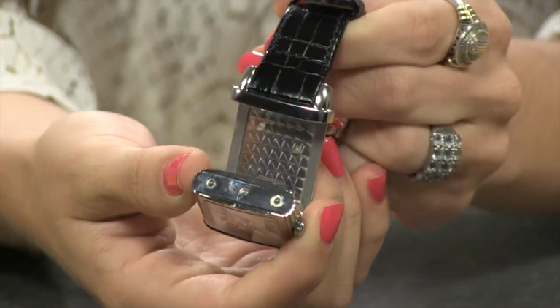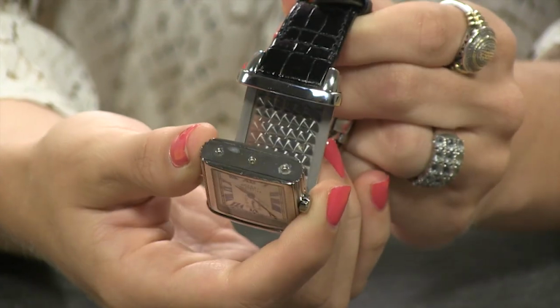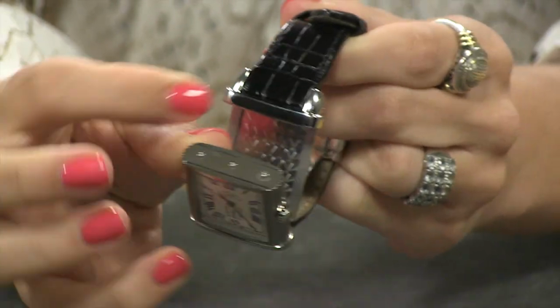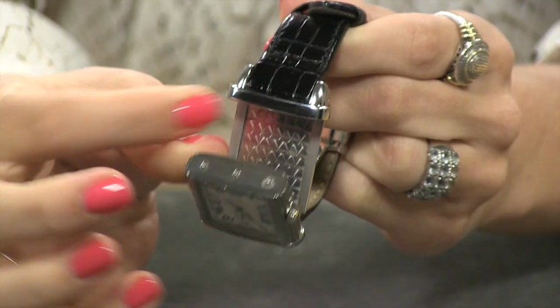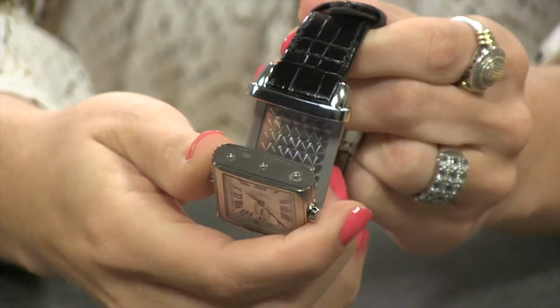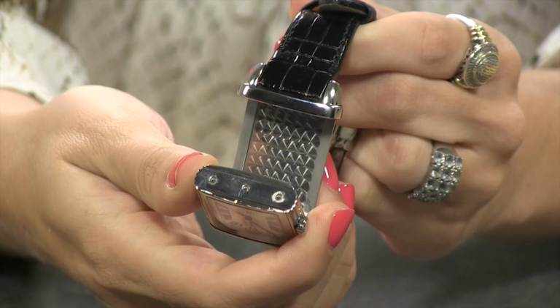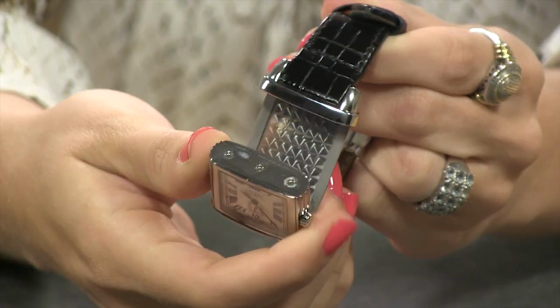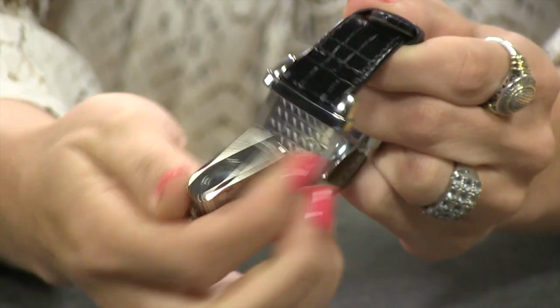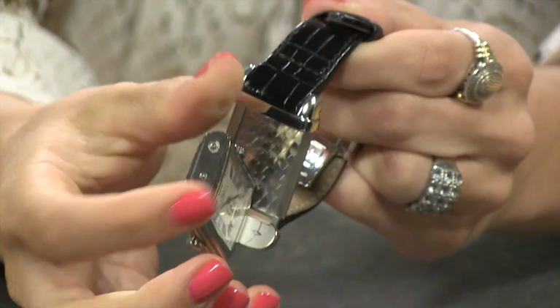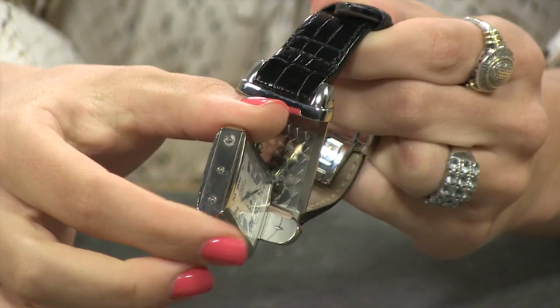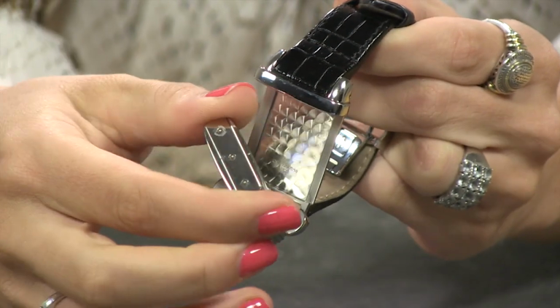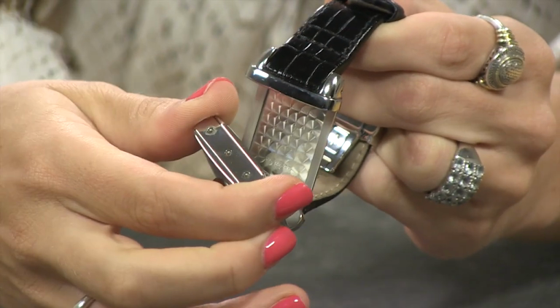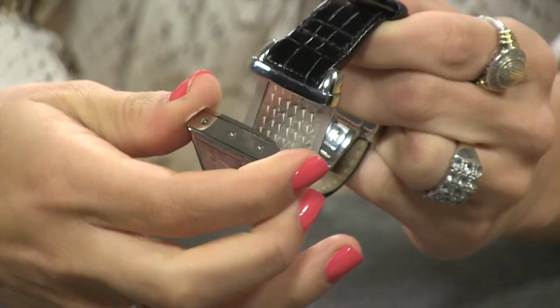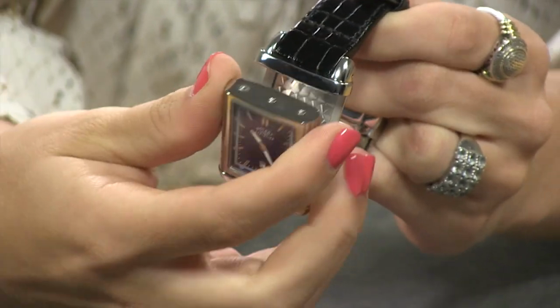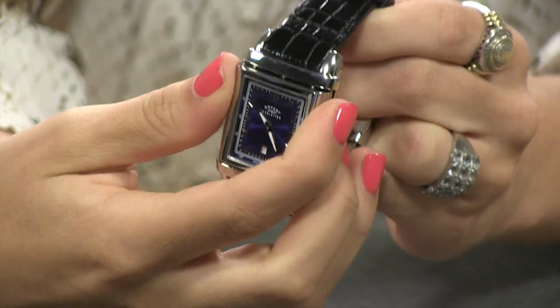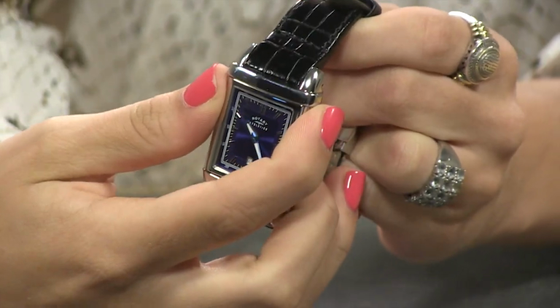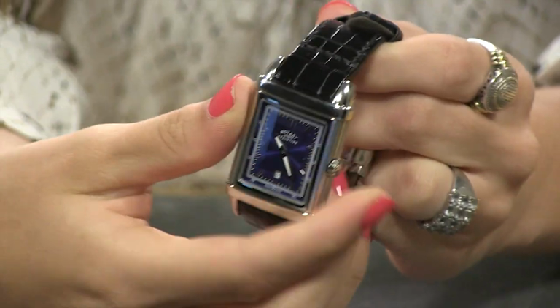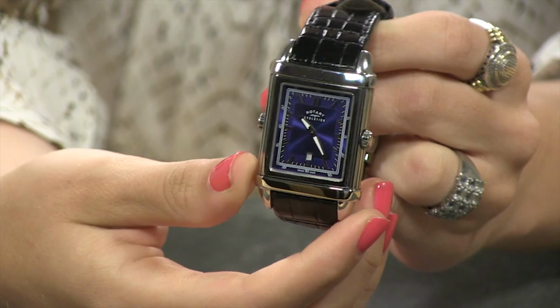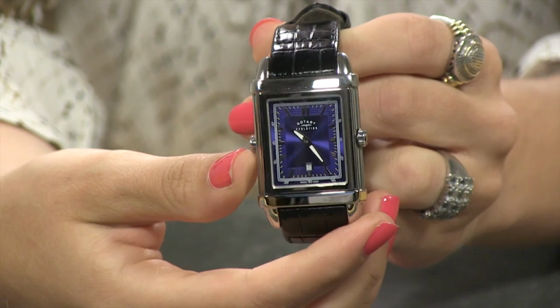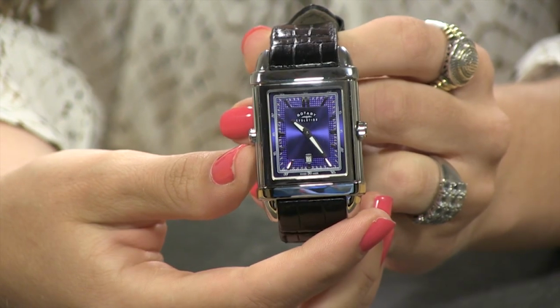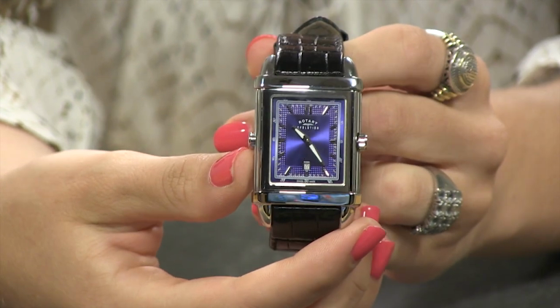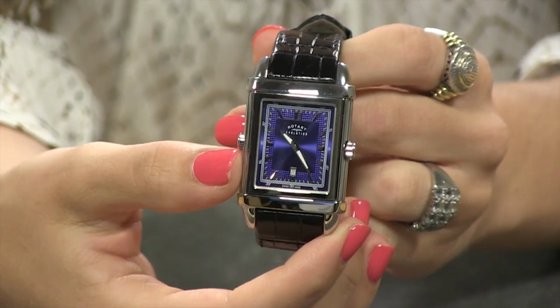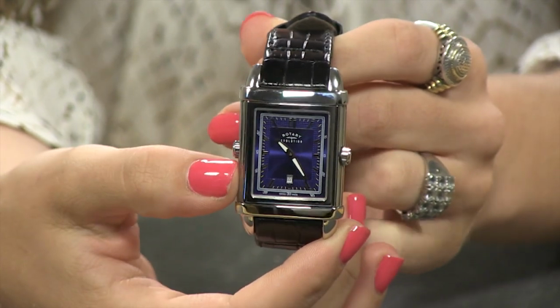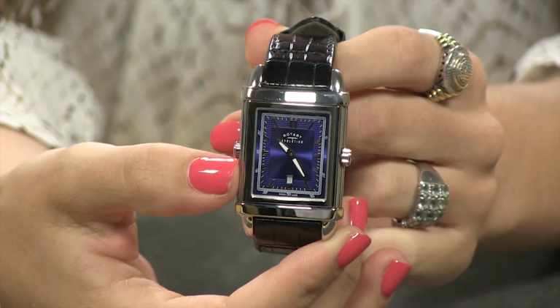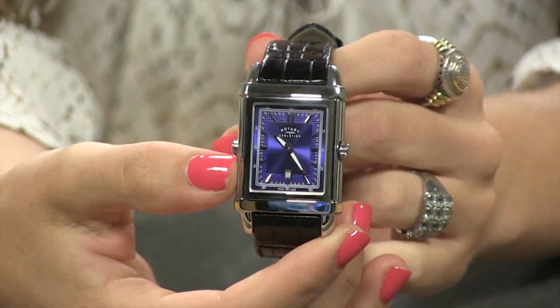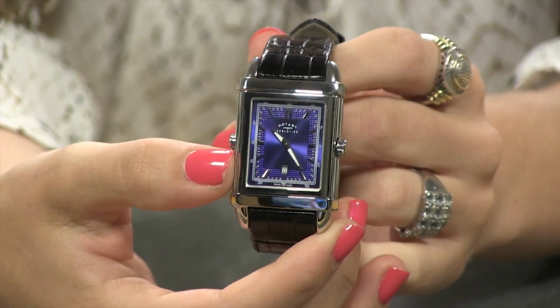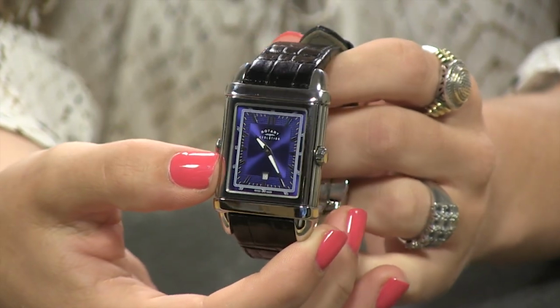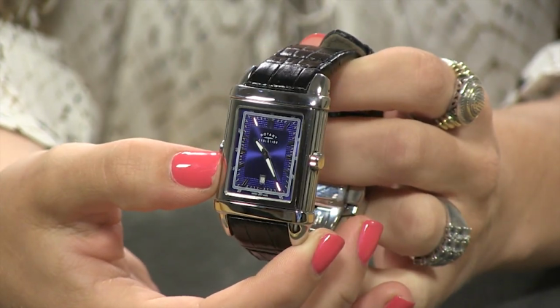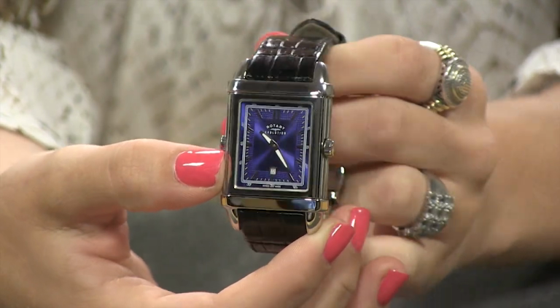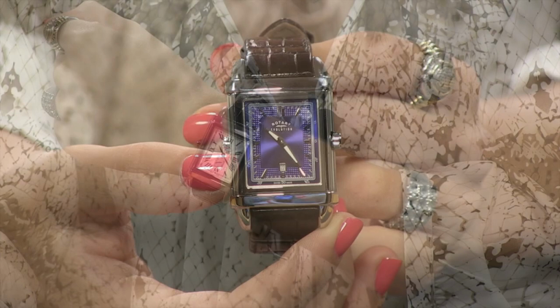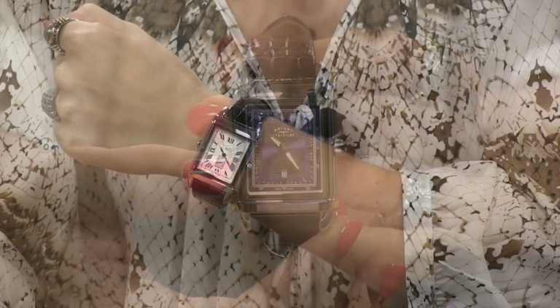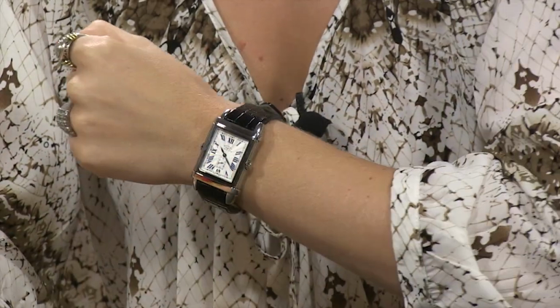Look at that beautiful Perlage decorated case back. A little flip around, pop it back into place, and you have an entirely different look.